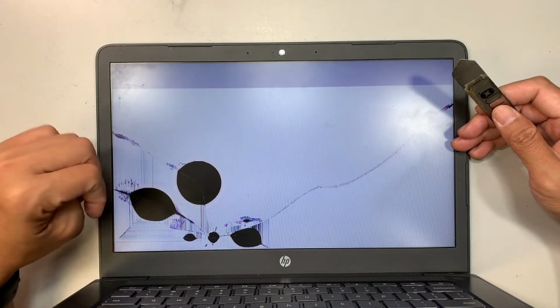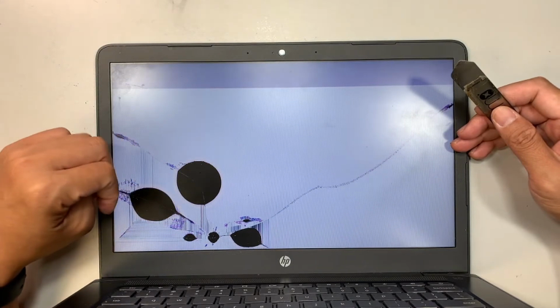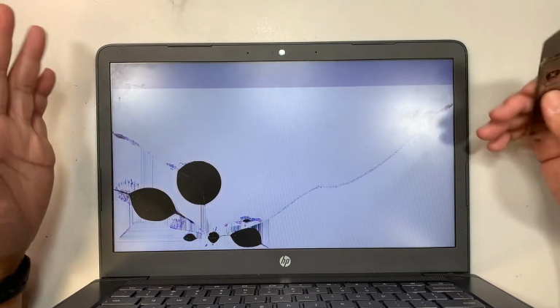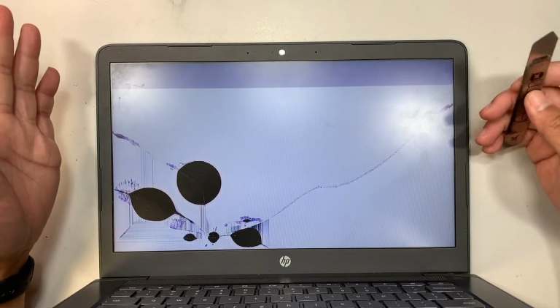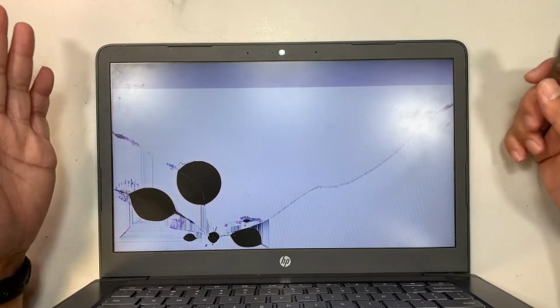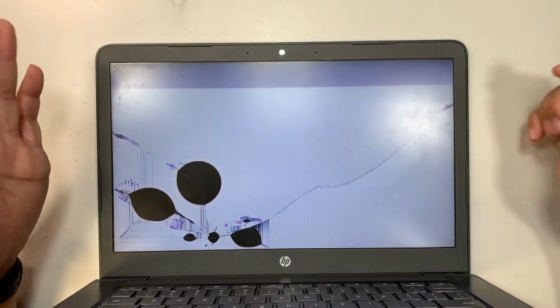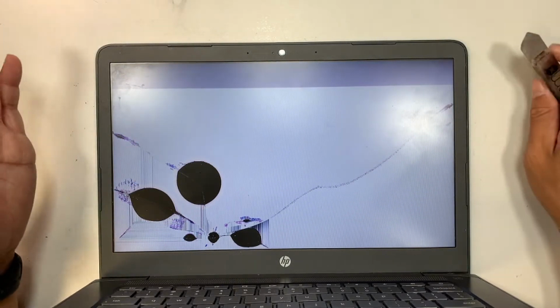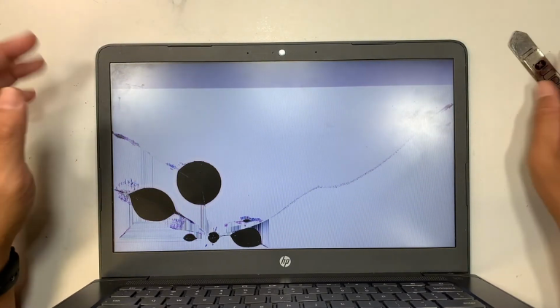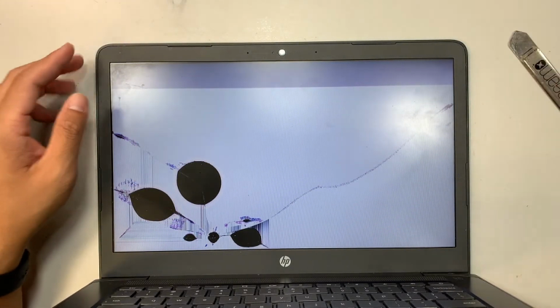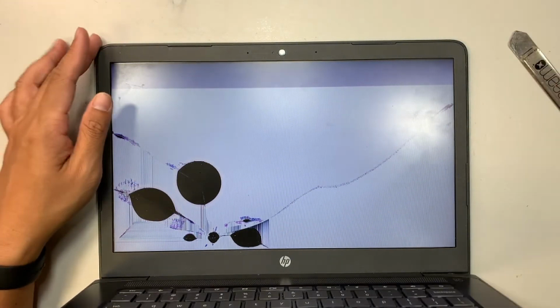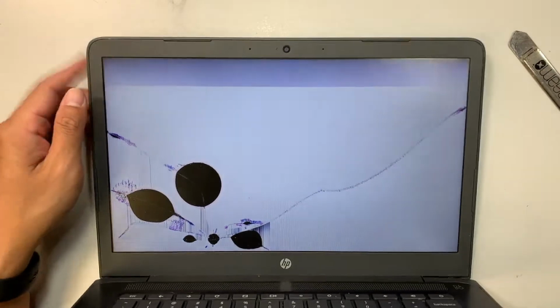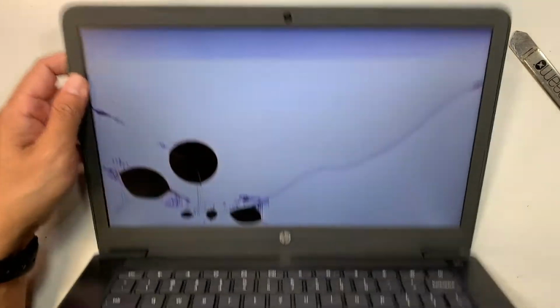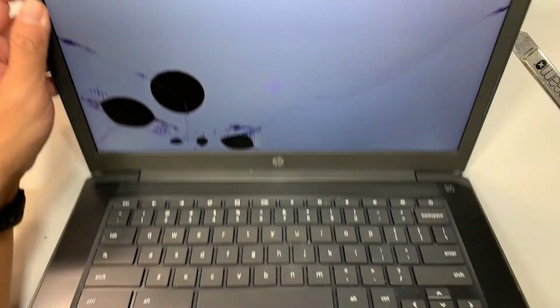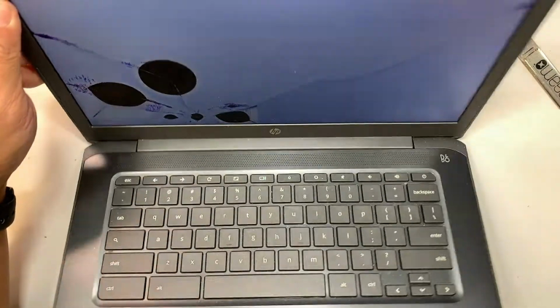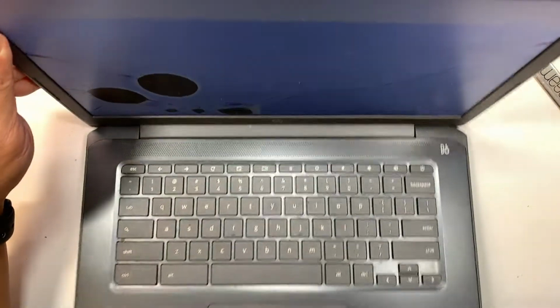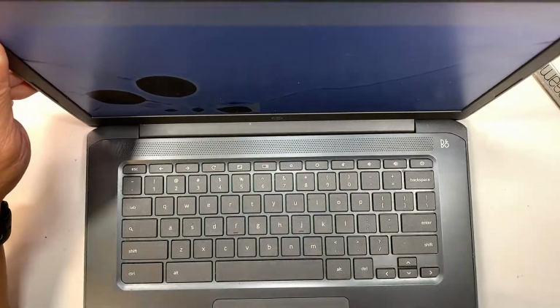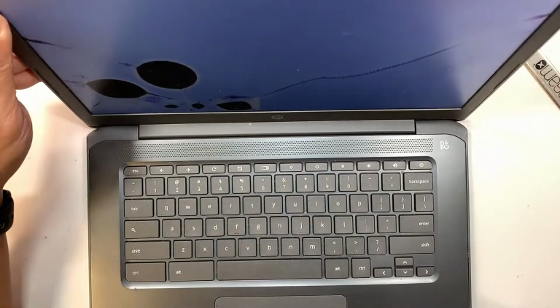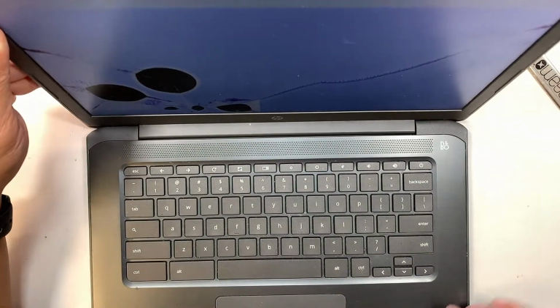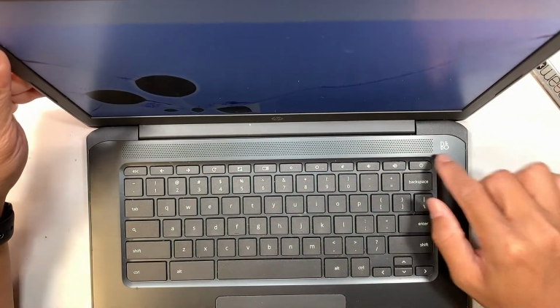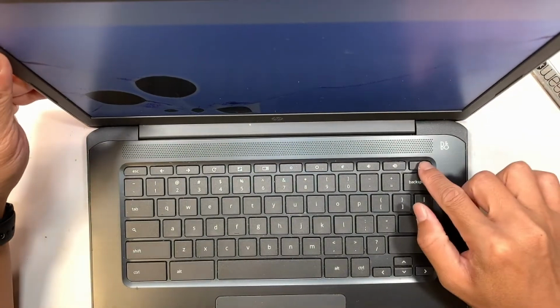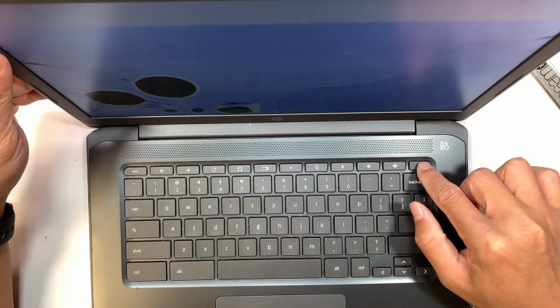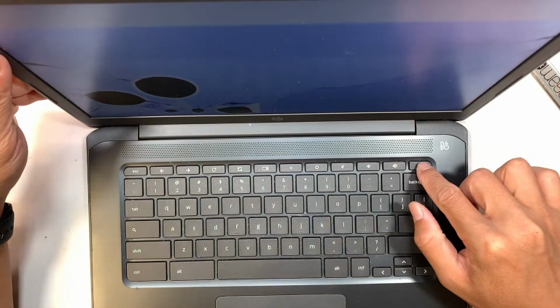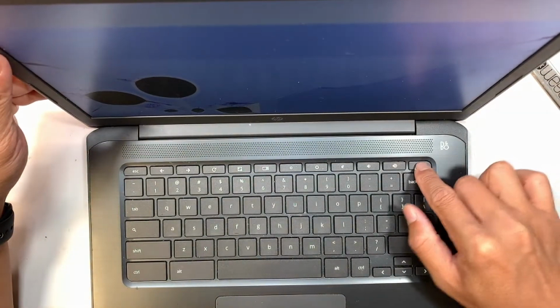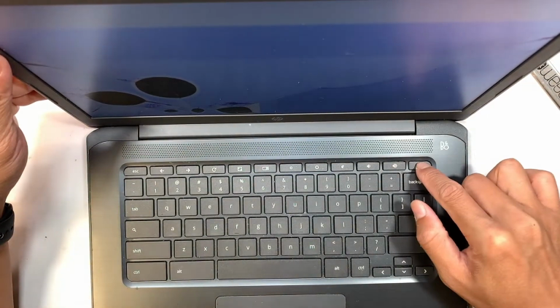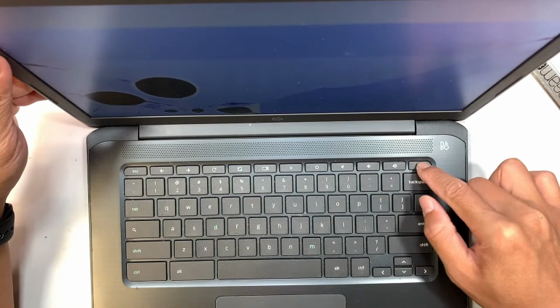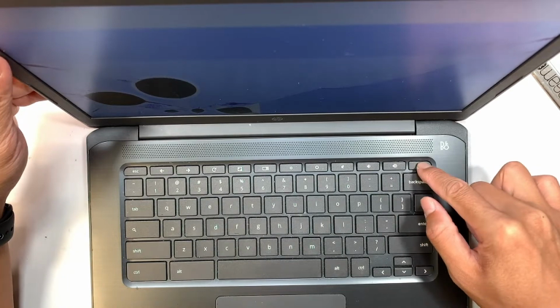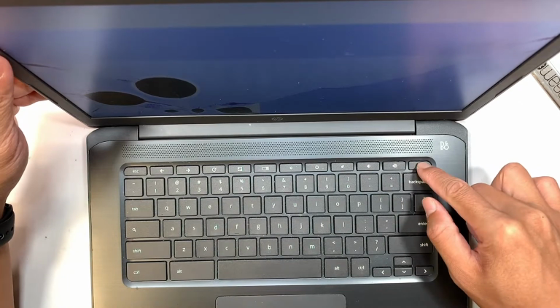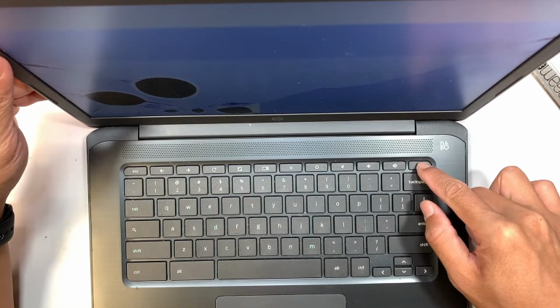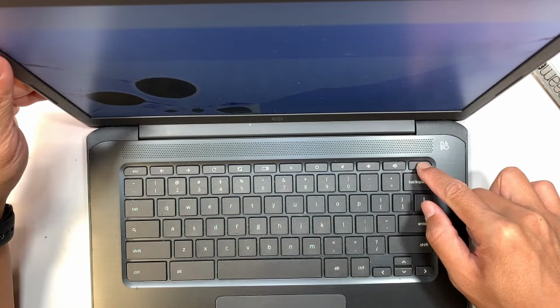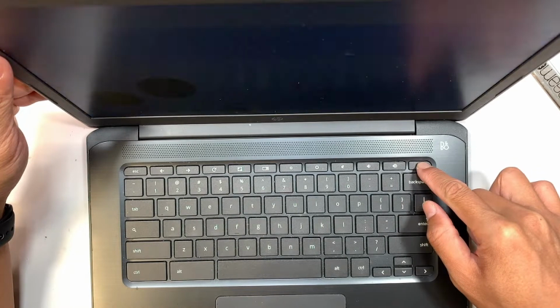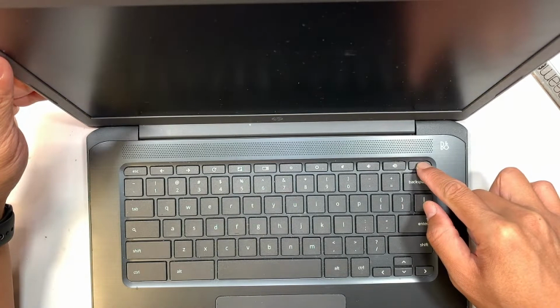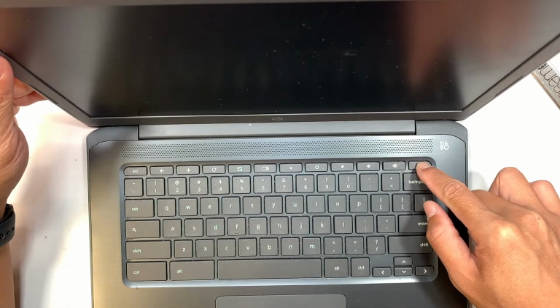So what I need to do is to first turn off the laptop by pressing down the power button here on the top right corner. Press and hold until the computer shuts off.